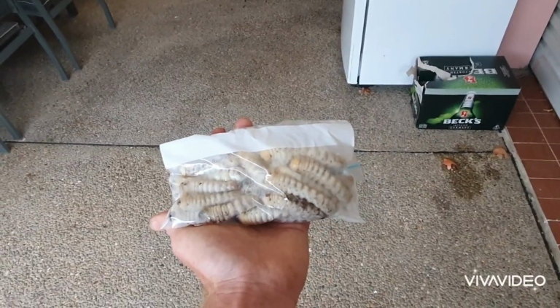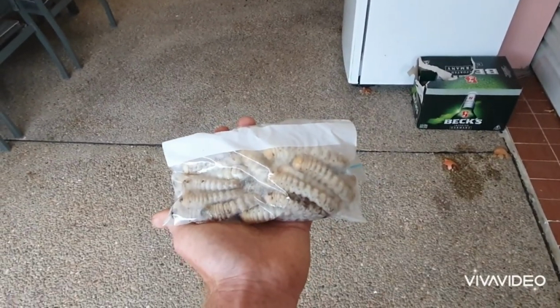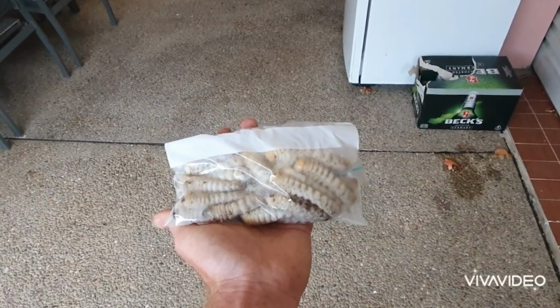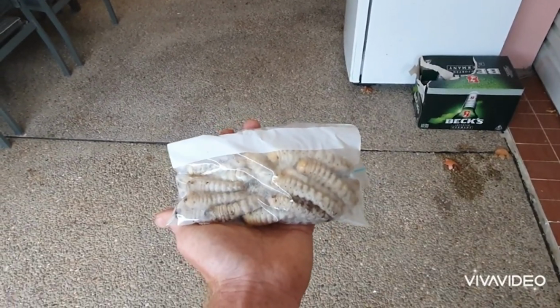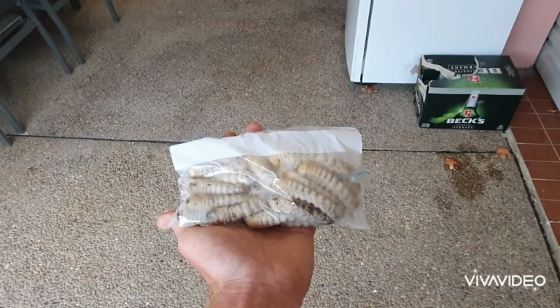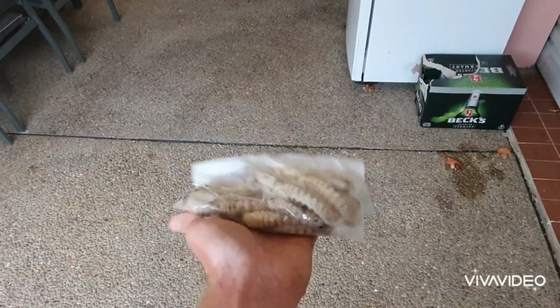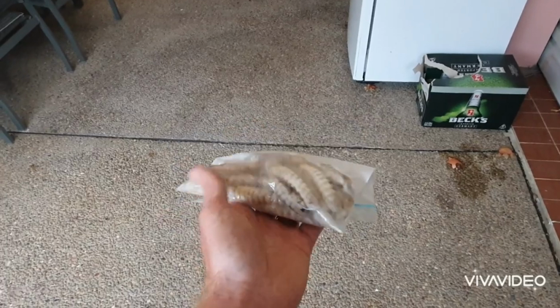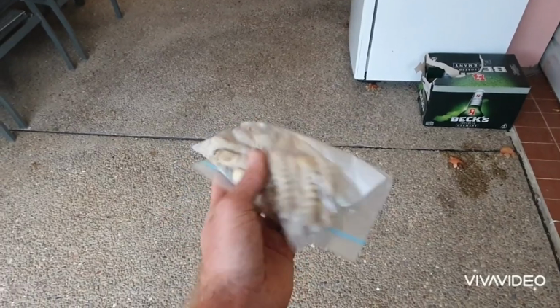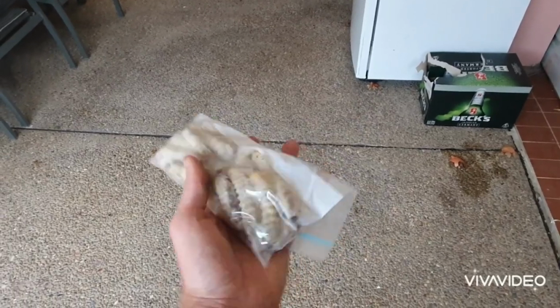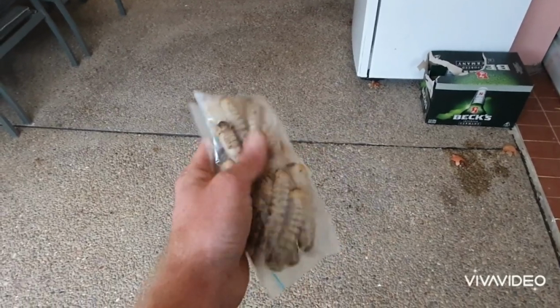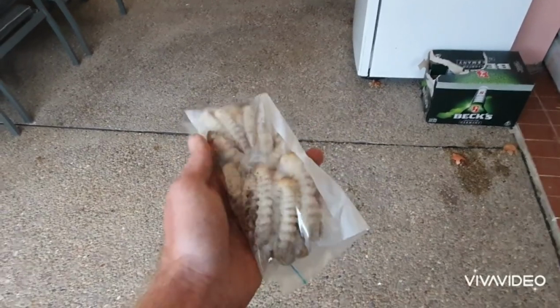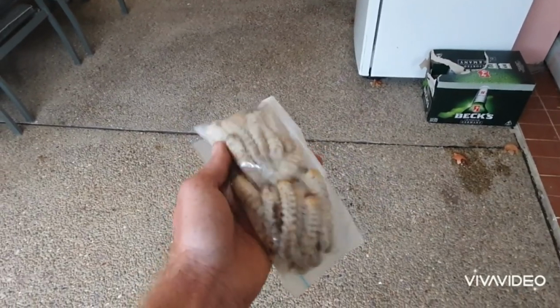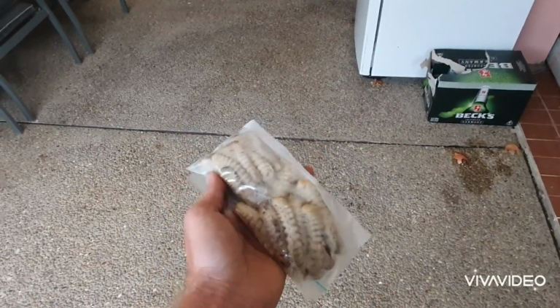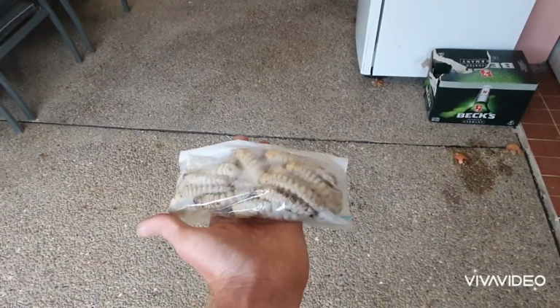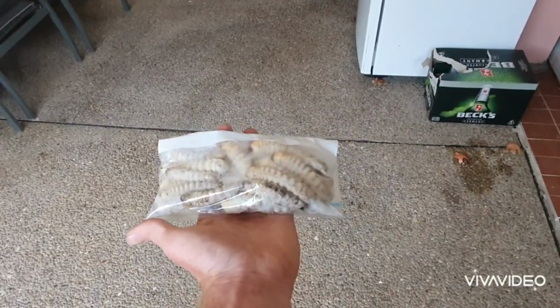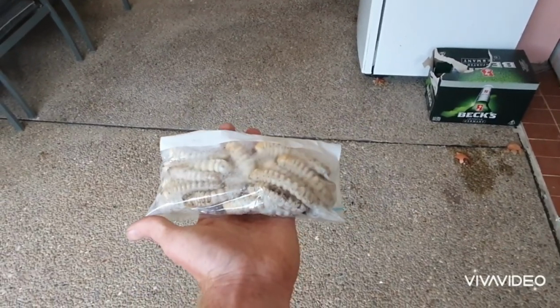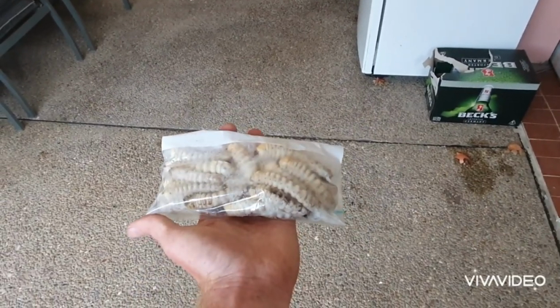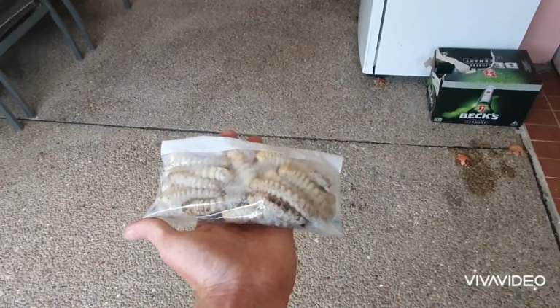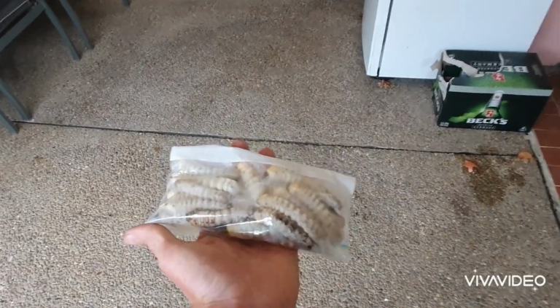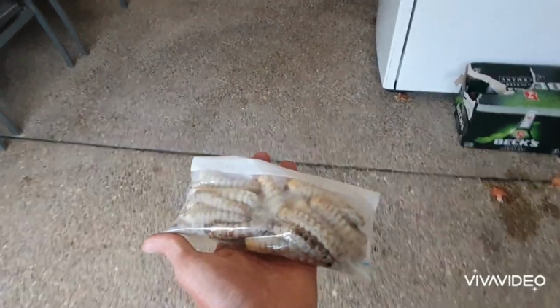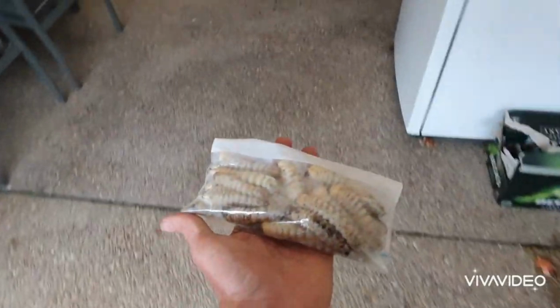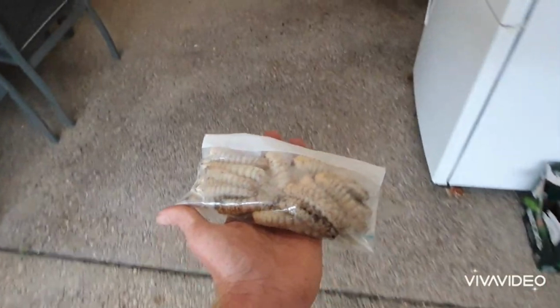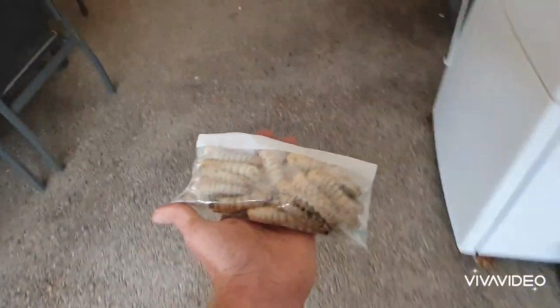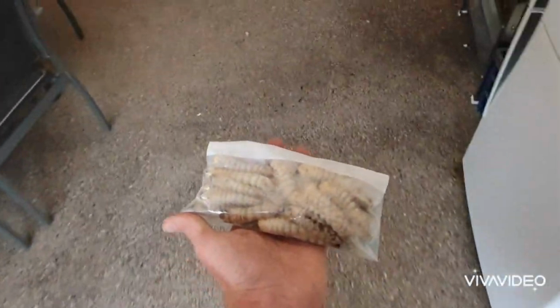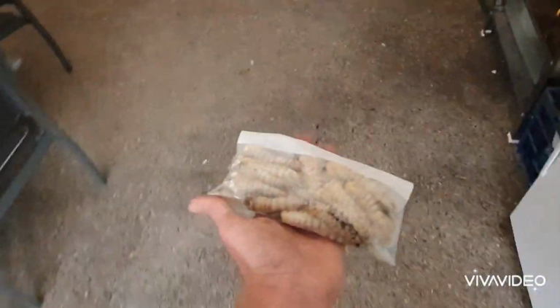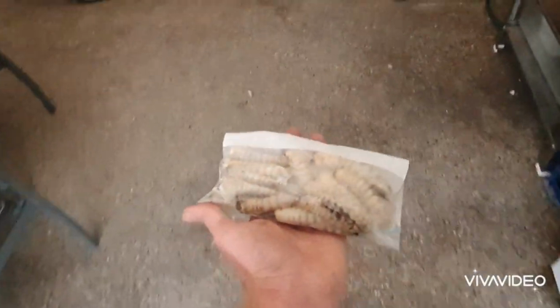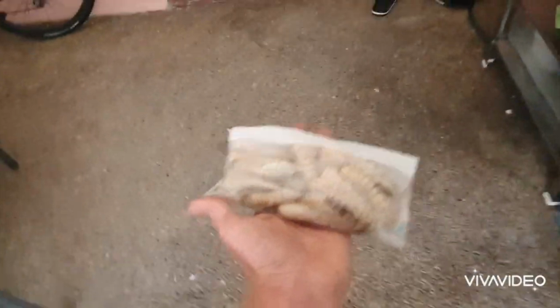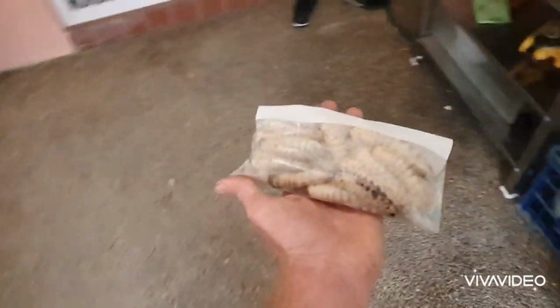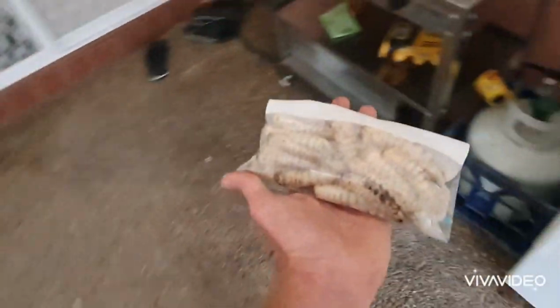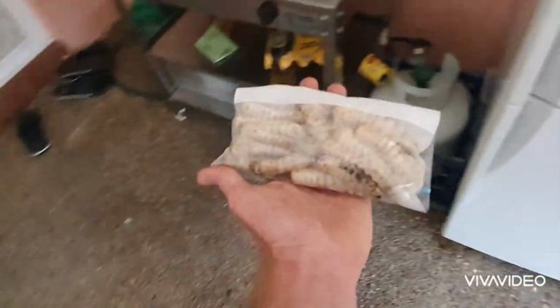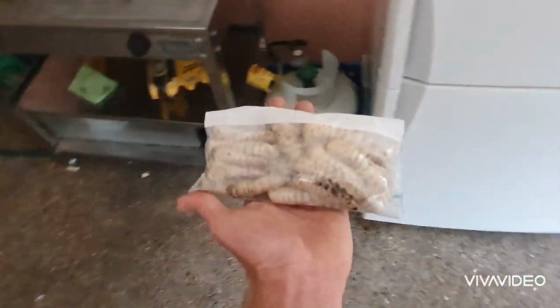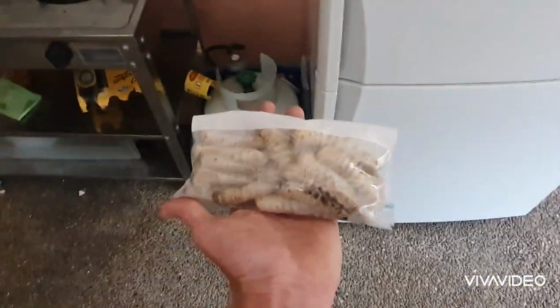Ziplocked in a nice plastic little bag, straight into the freezer, ready for my next fishing trip.